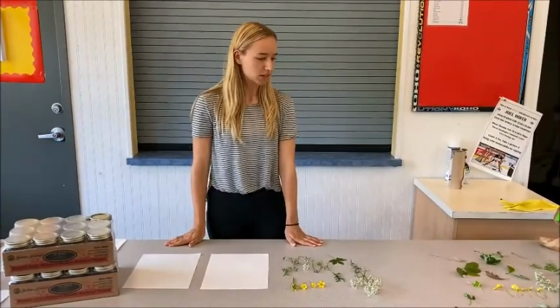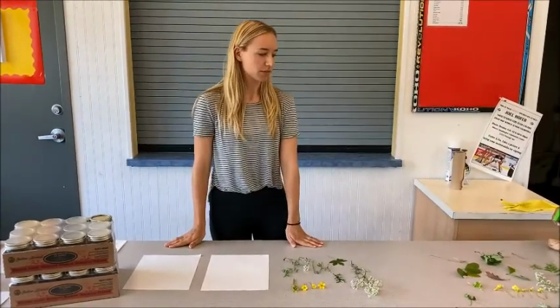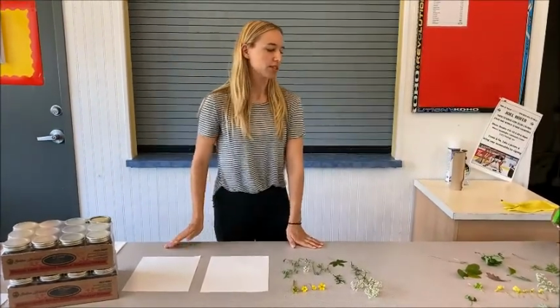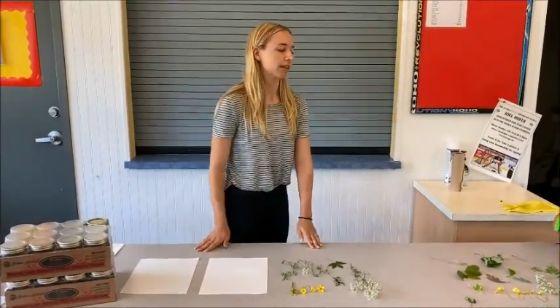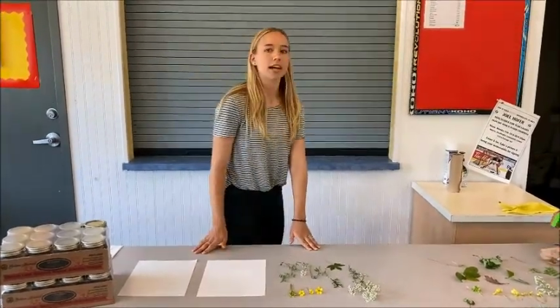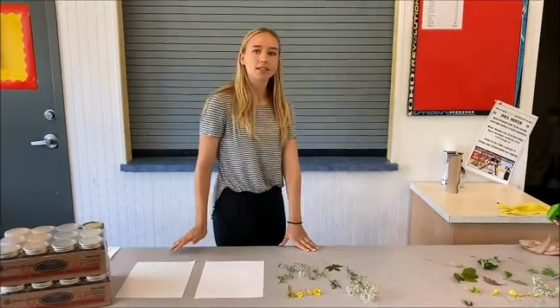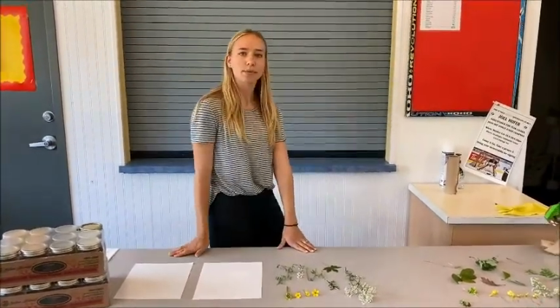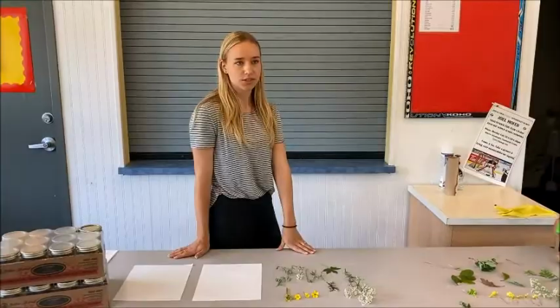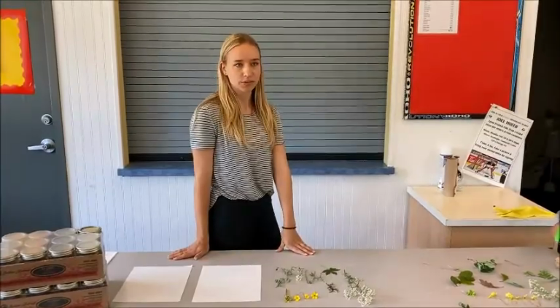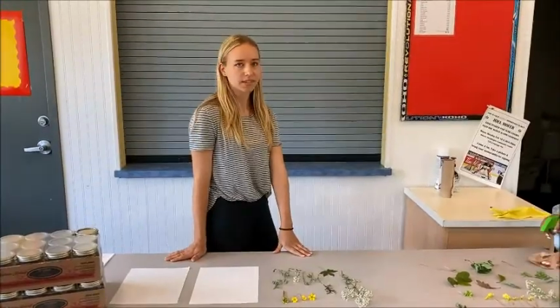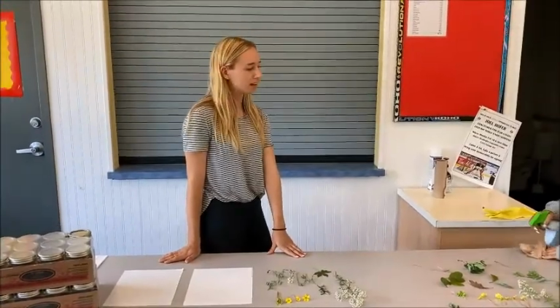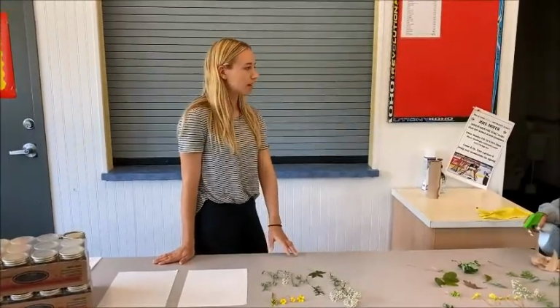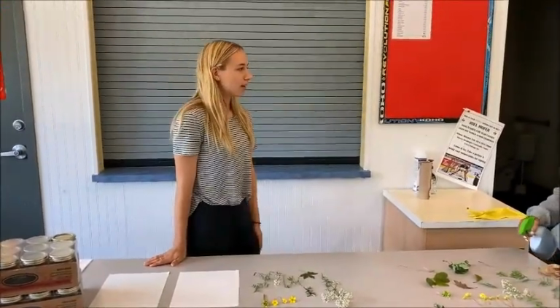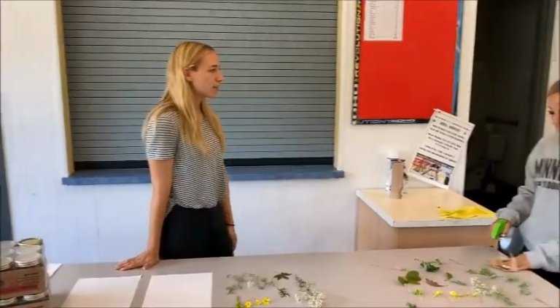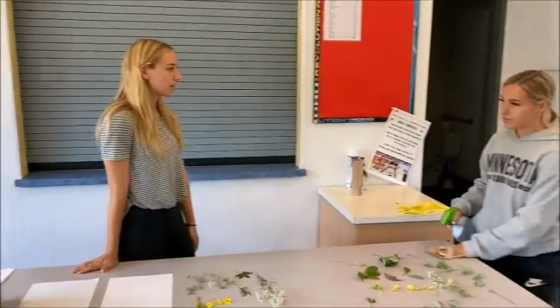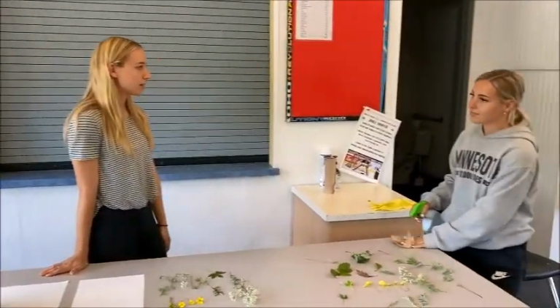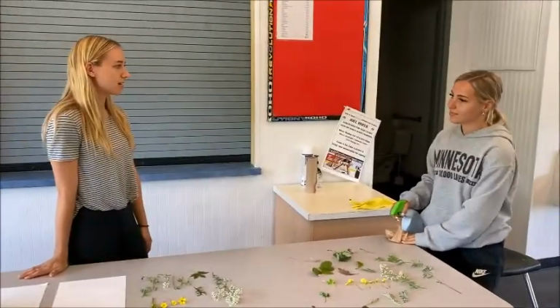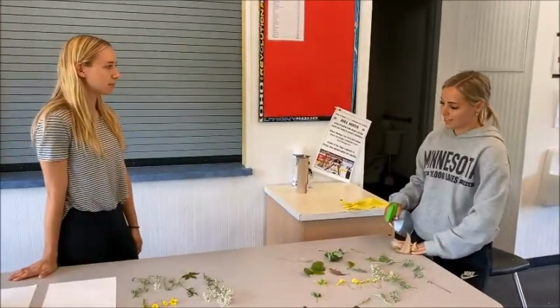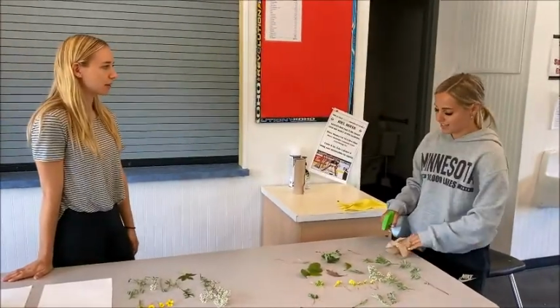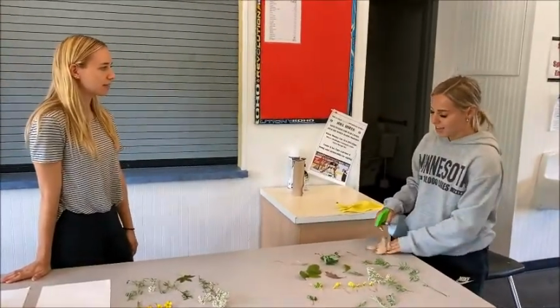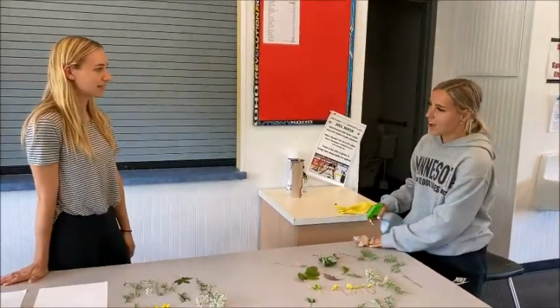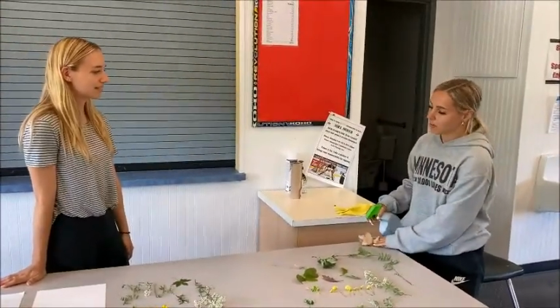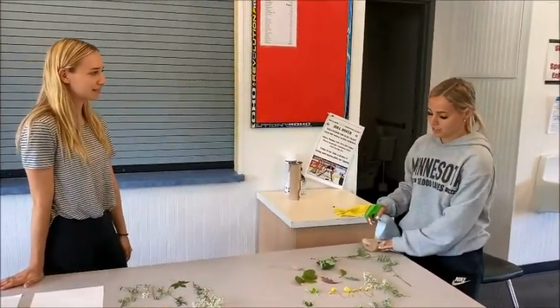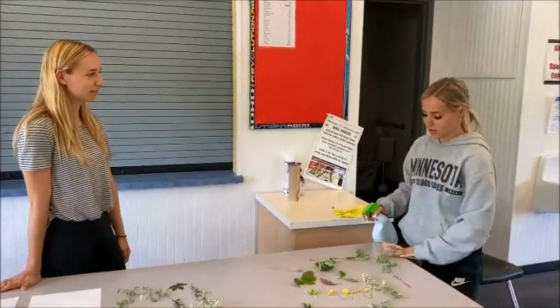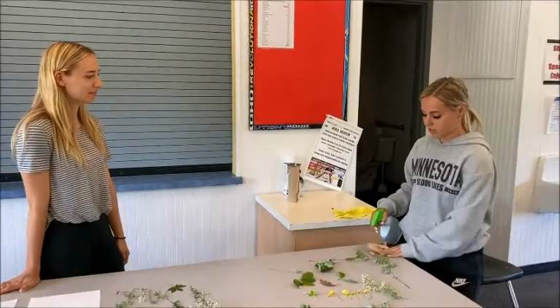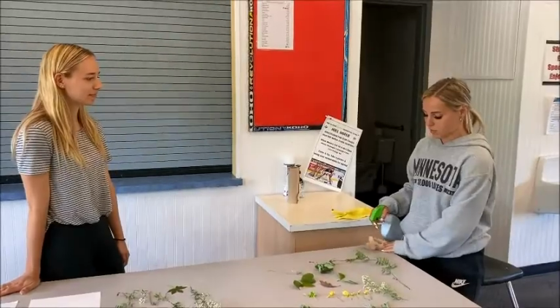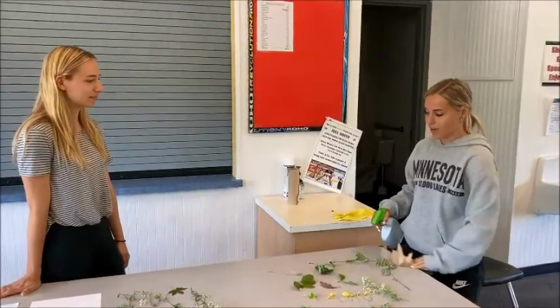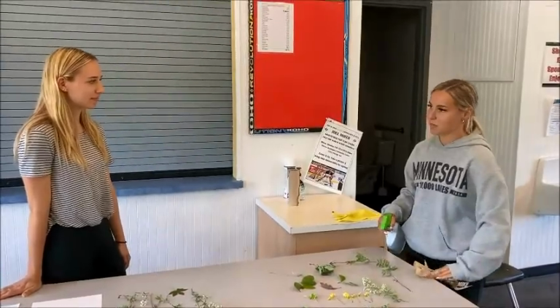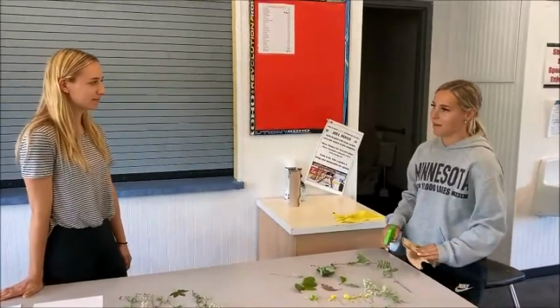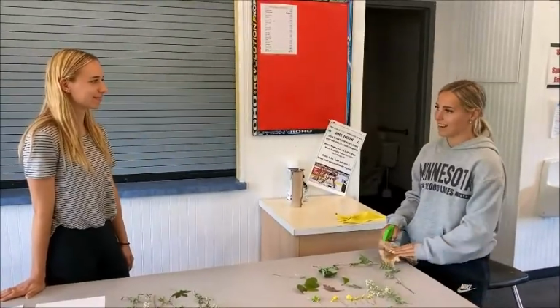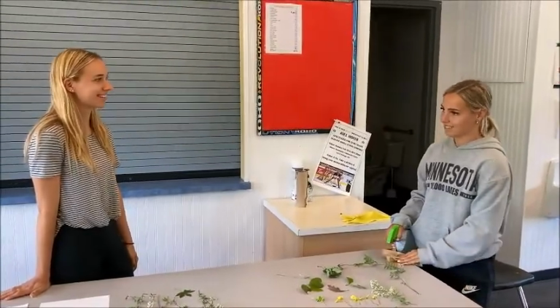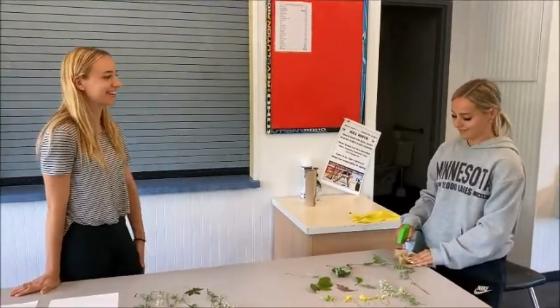So first thing you have to ask for permission to go outside. "Hi mom, can I go outside to pick some flowers?" "Yeah, of course, just don't use flowers from my flower bed." "Okay."